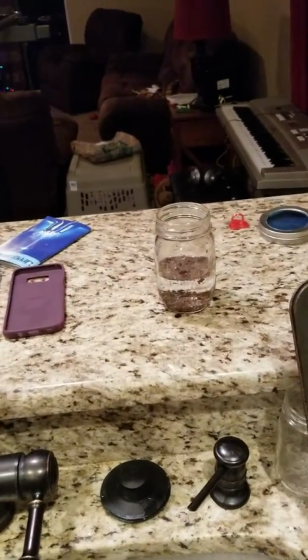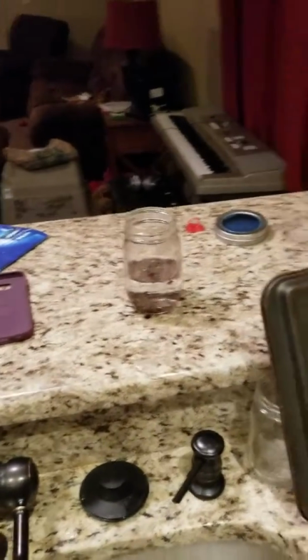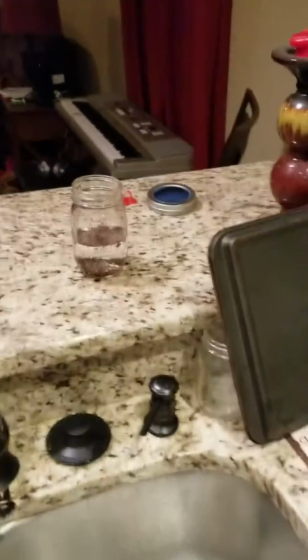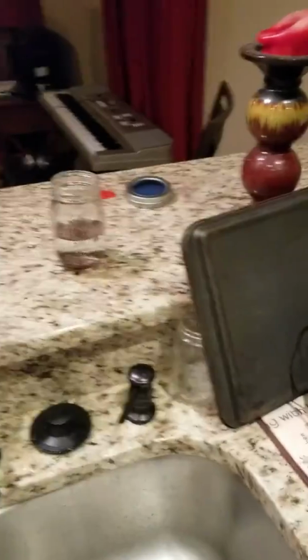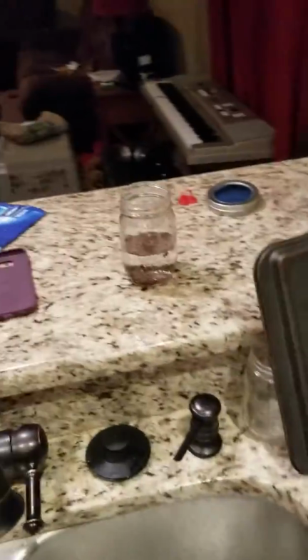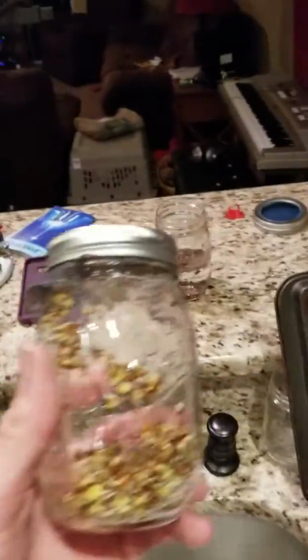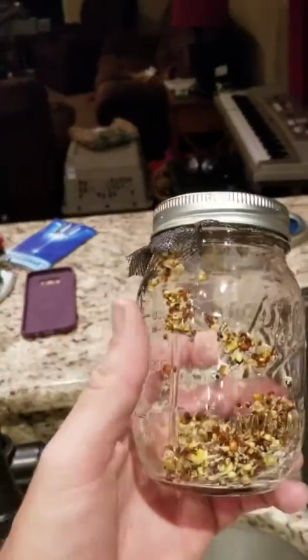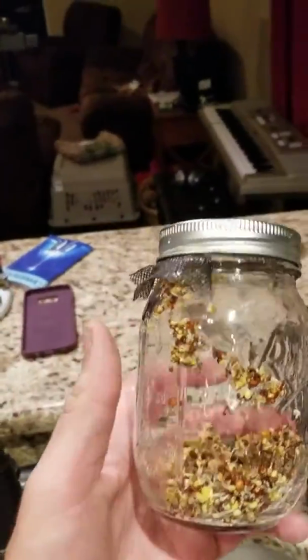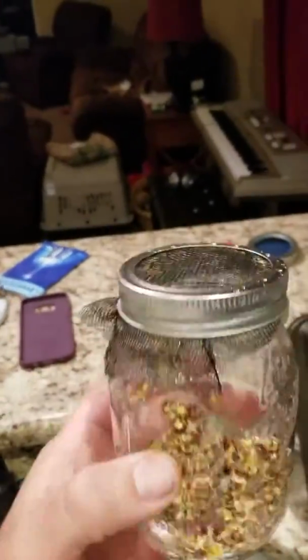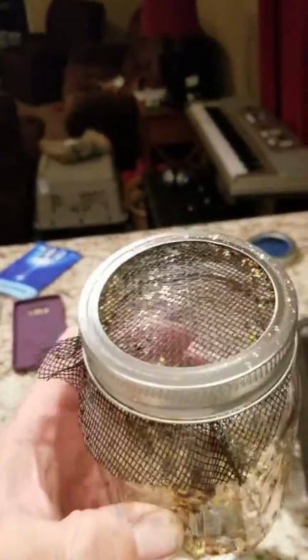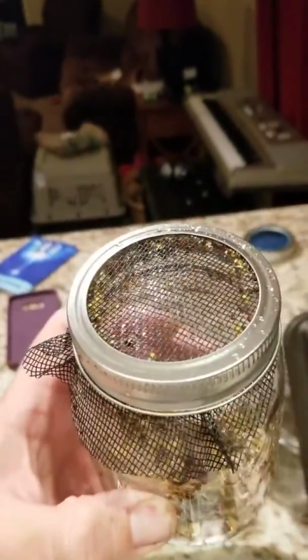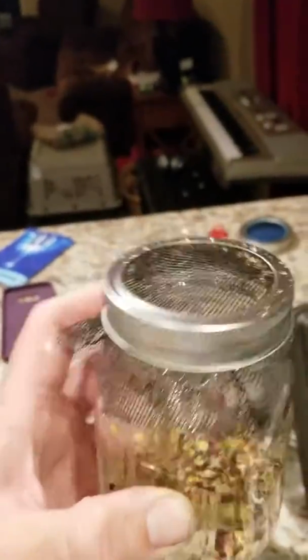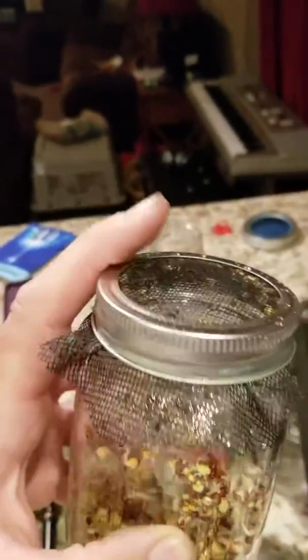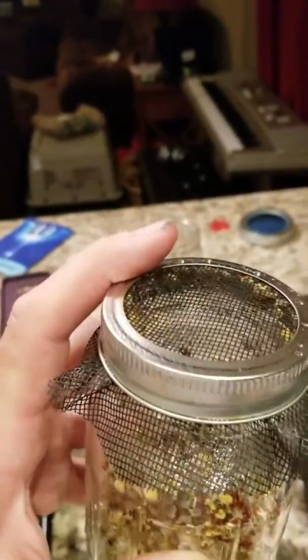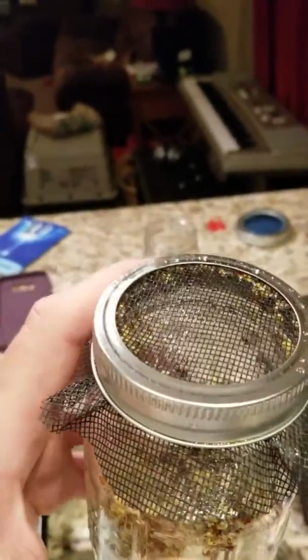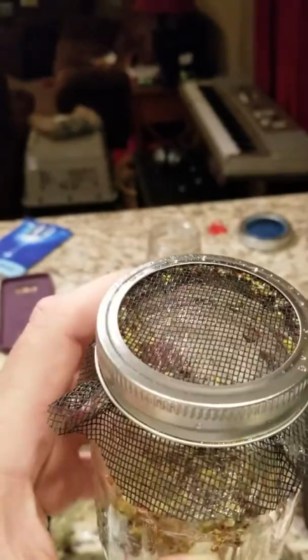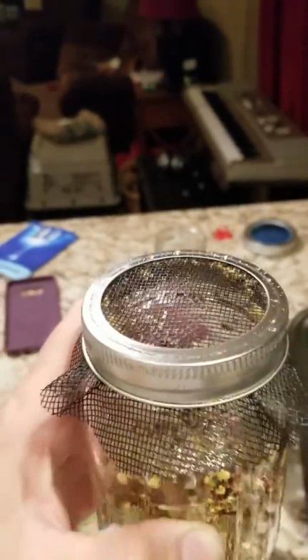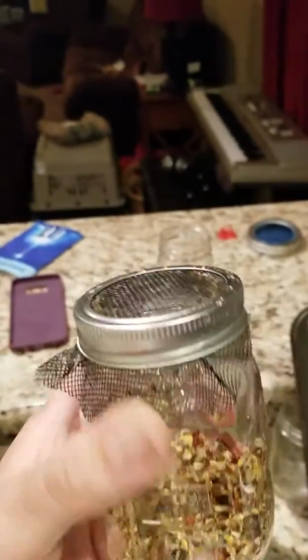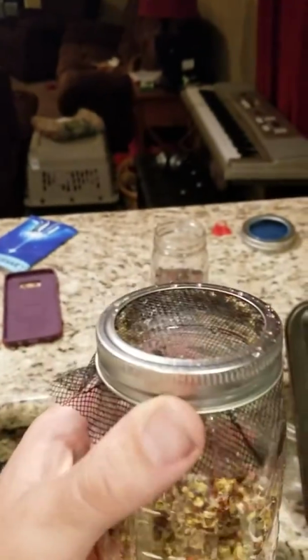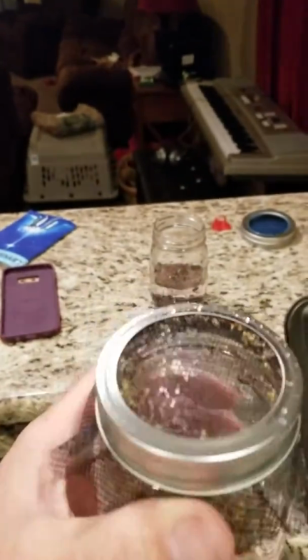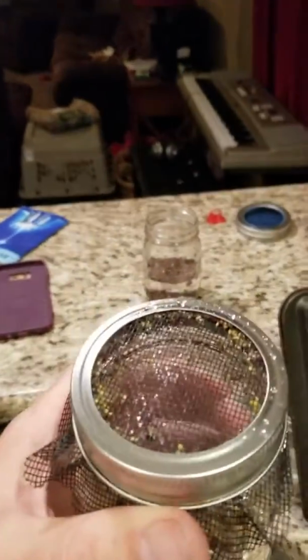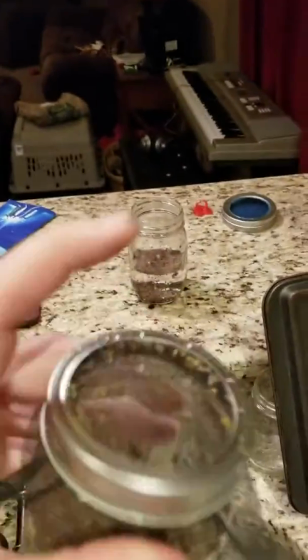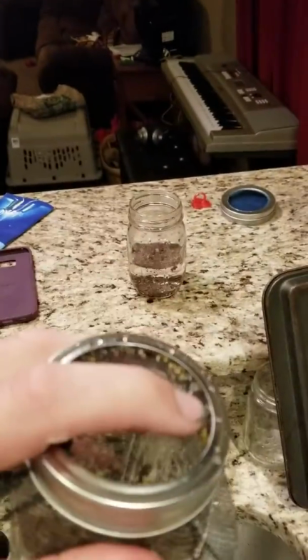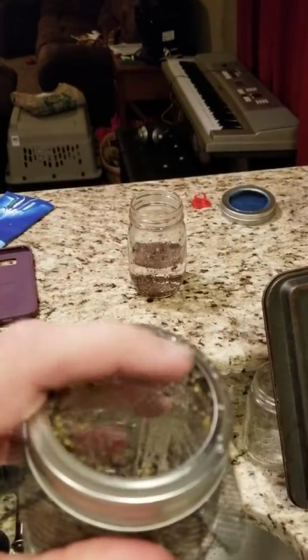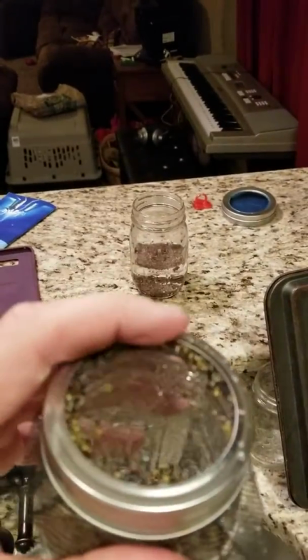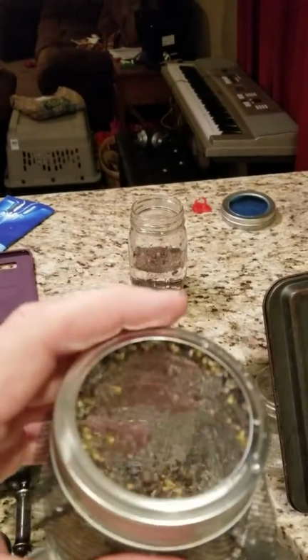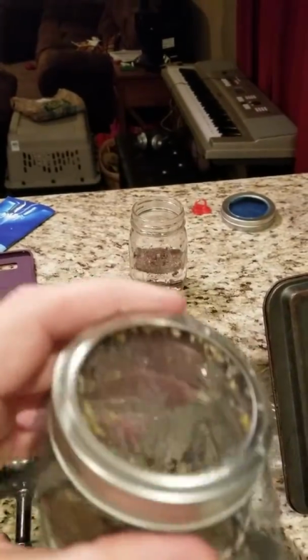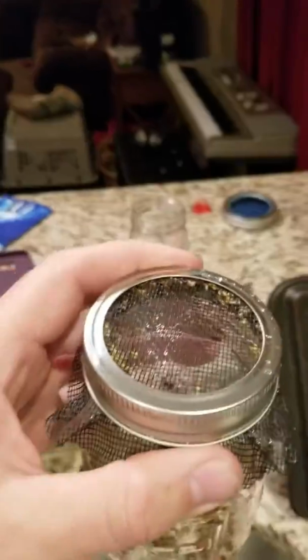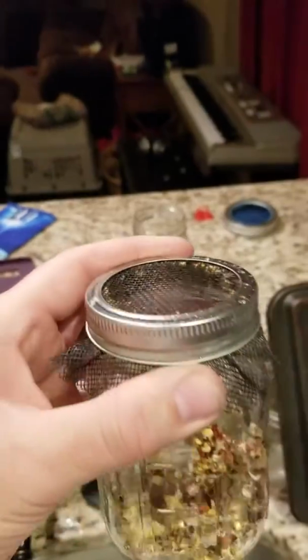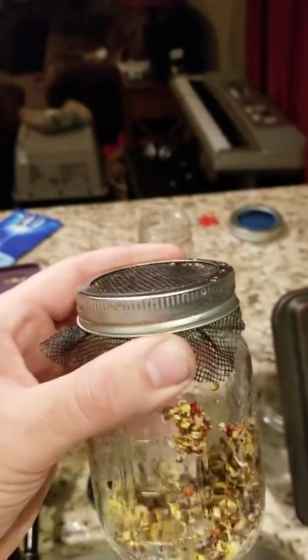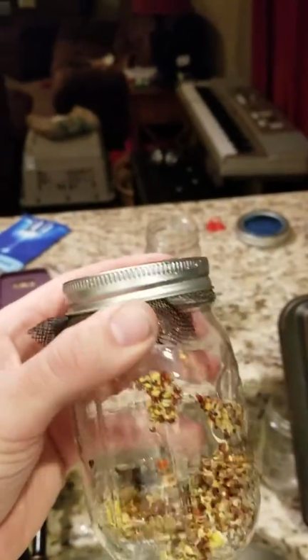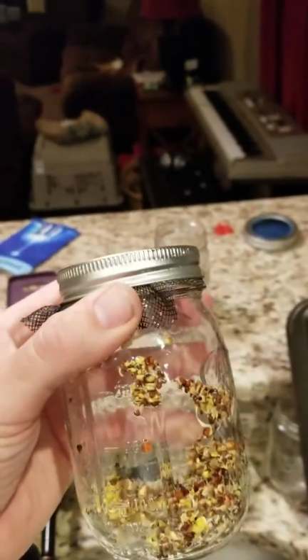Day two, you're going to move it into a jar. I just have some screen I got from Home Depot. You take out that metal disc and put the screen down, and you just tighten the cap over it — it screws right over it.